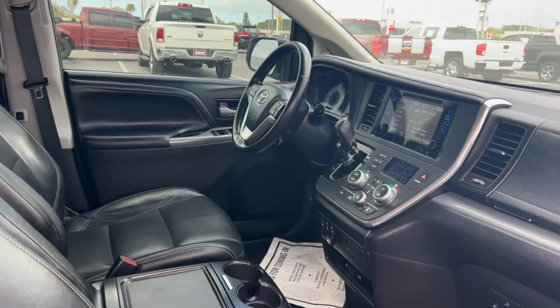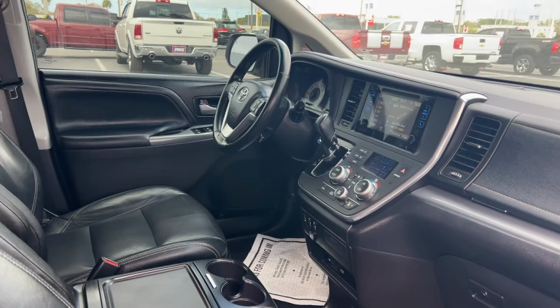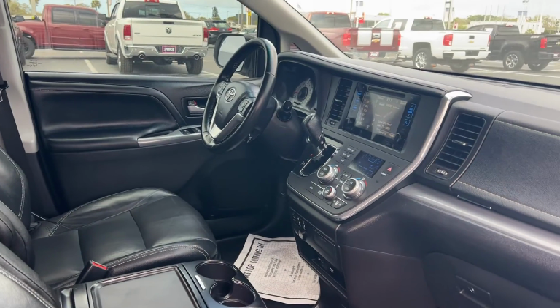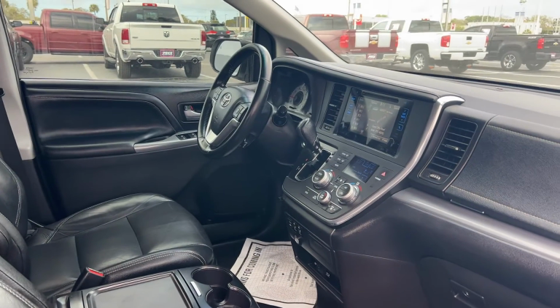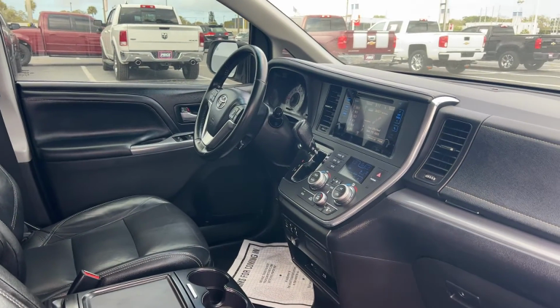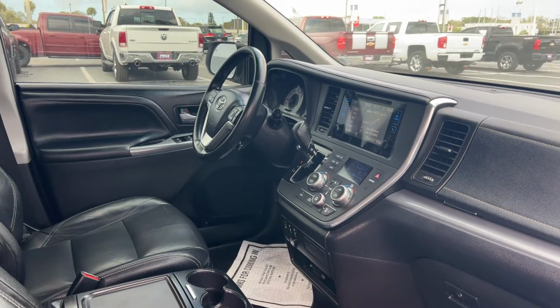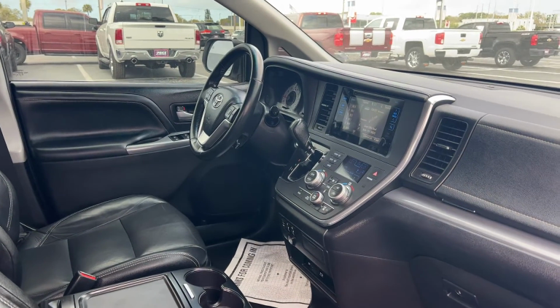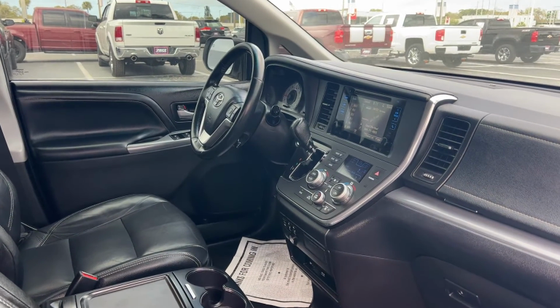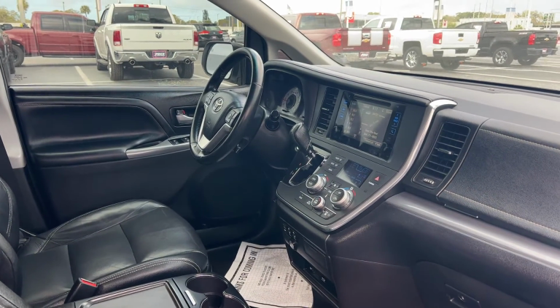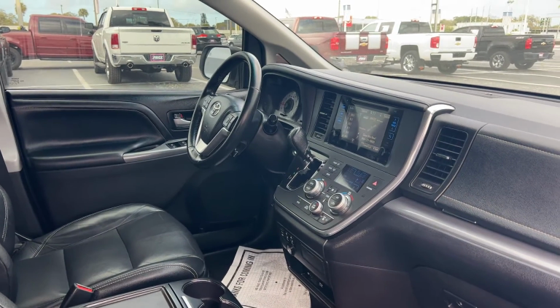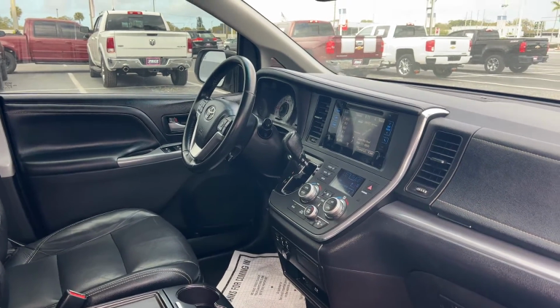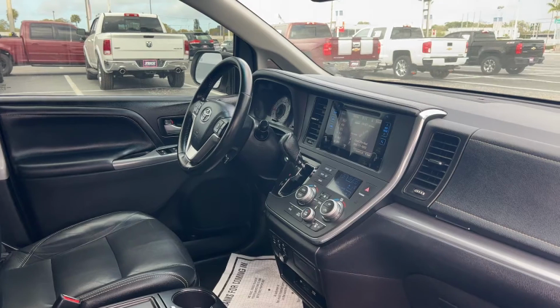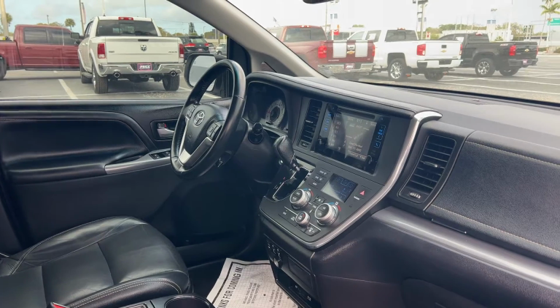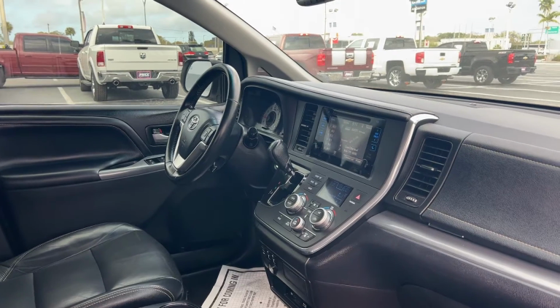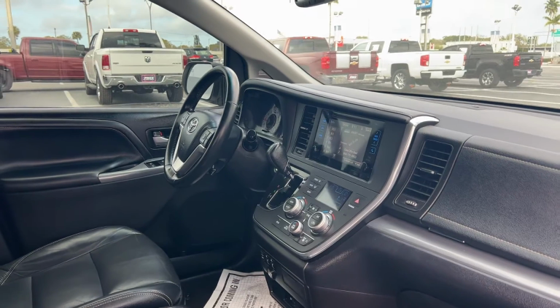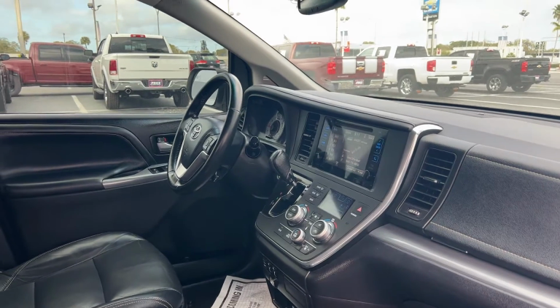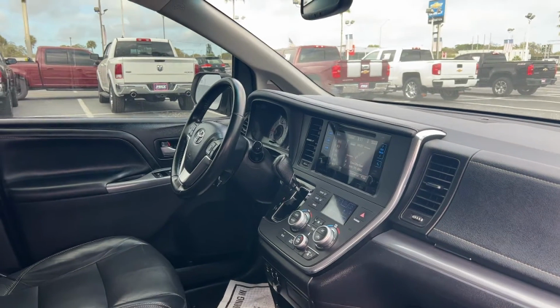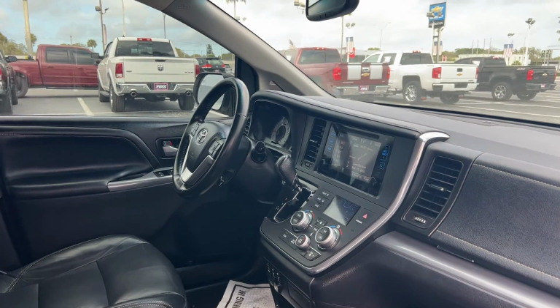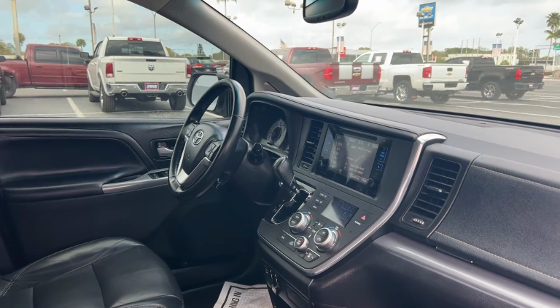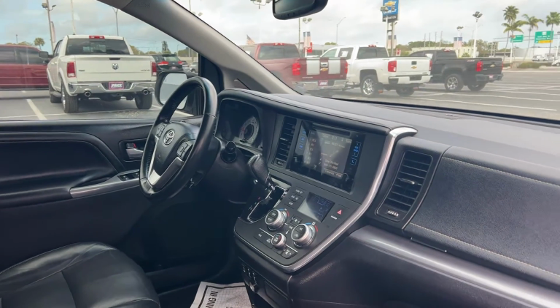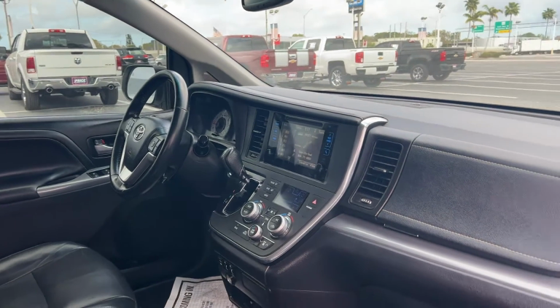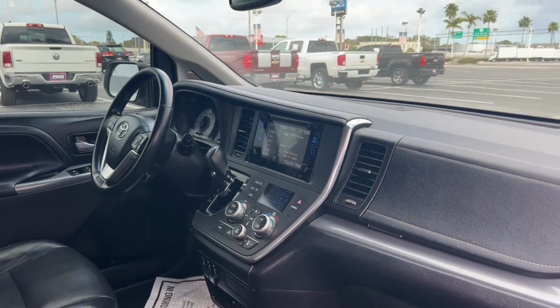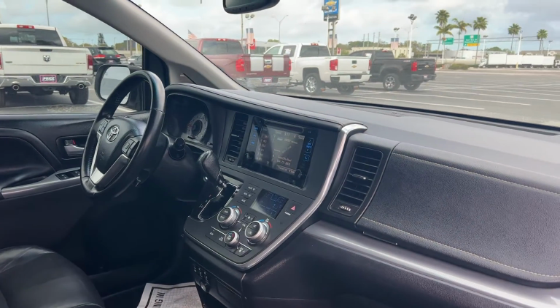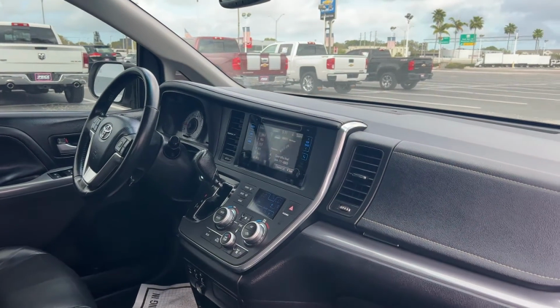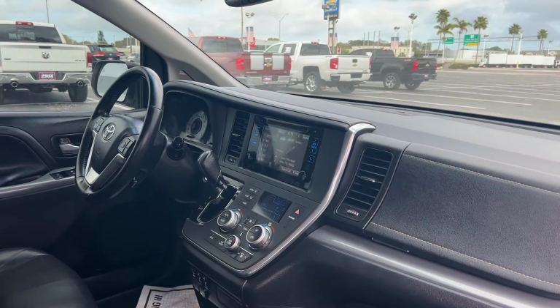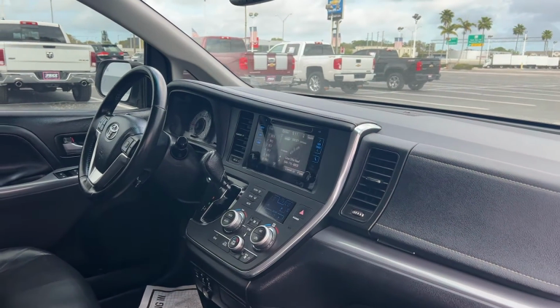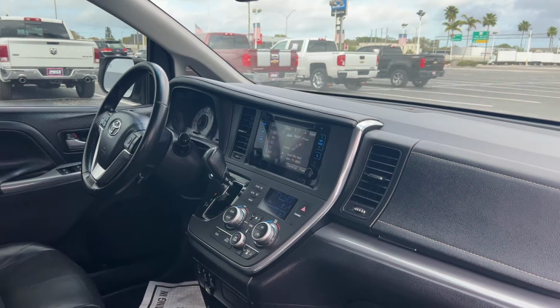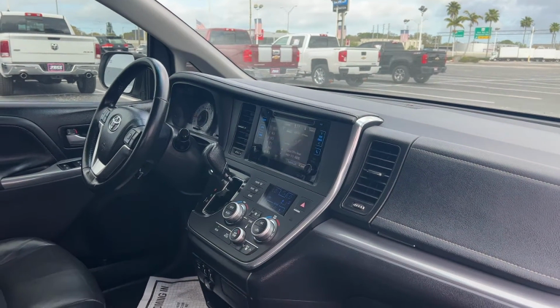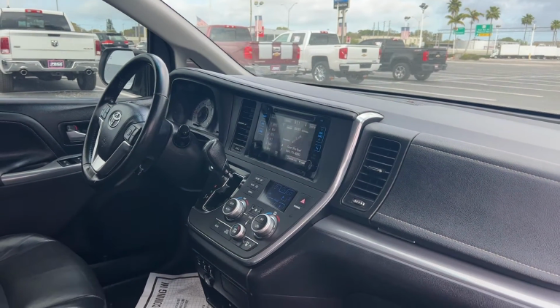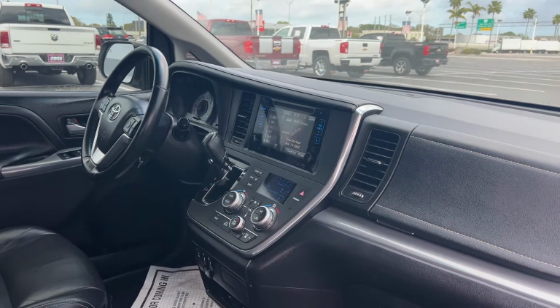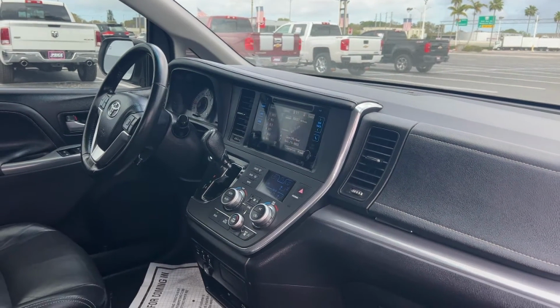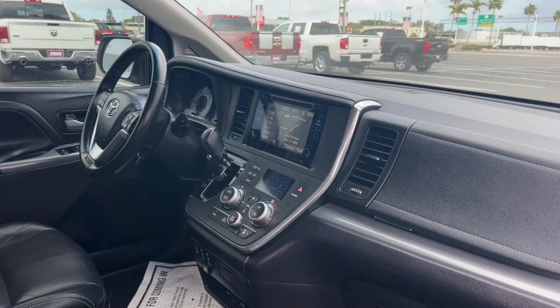Power driver seat, power windows, locks, heated power mirrors, leather-wrapped steering wheel, cruise control, Bluetooth for your cell phone, satellite radio, CD player.